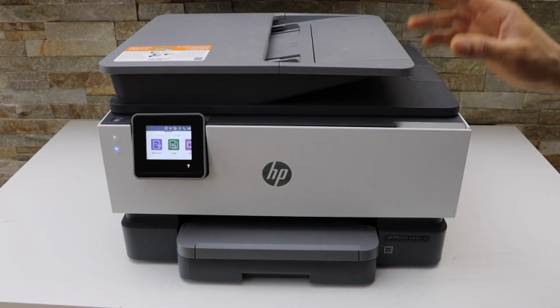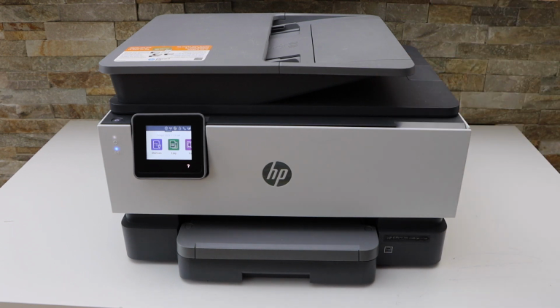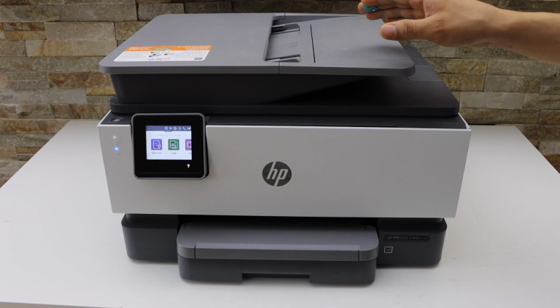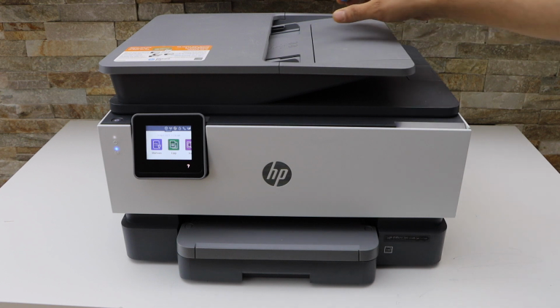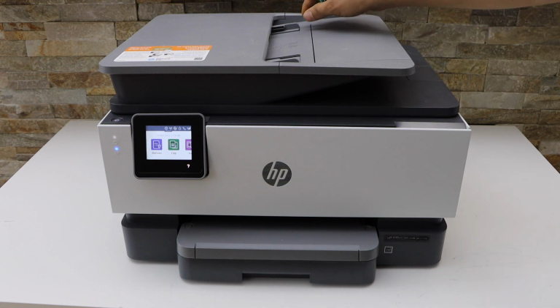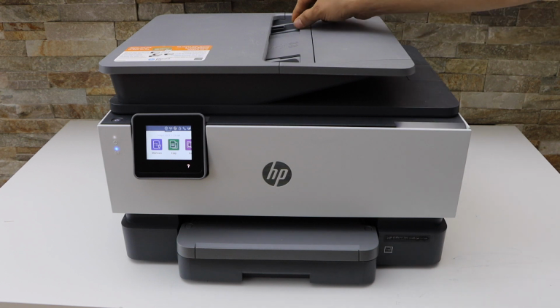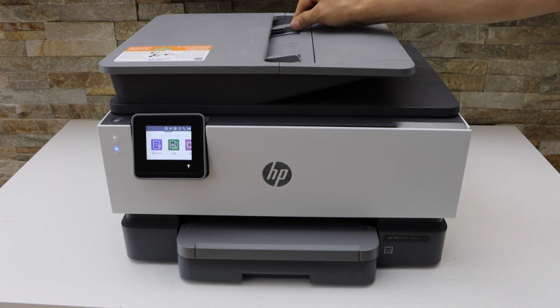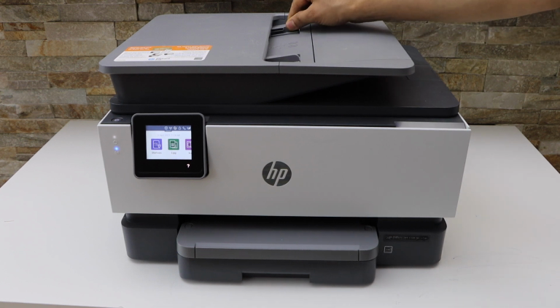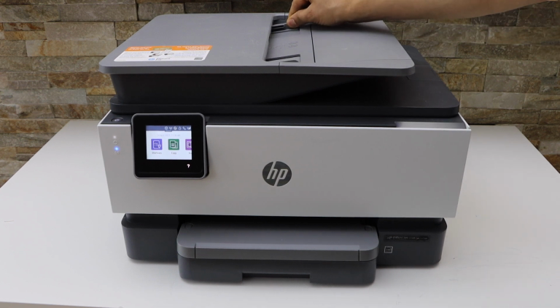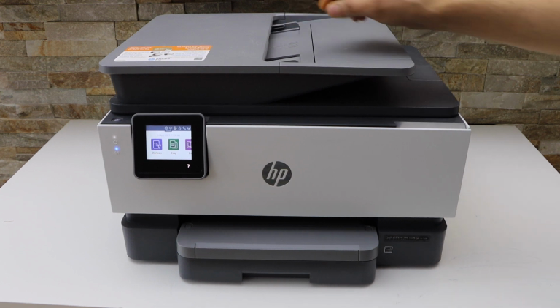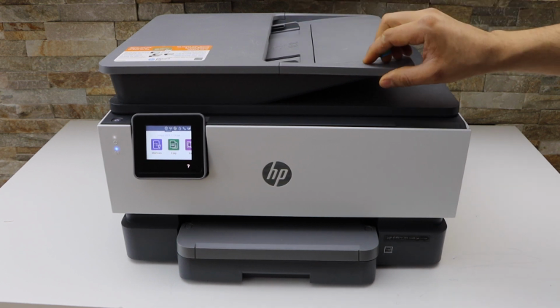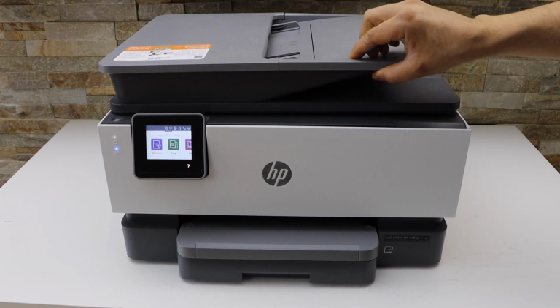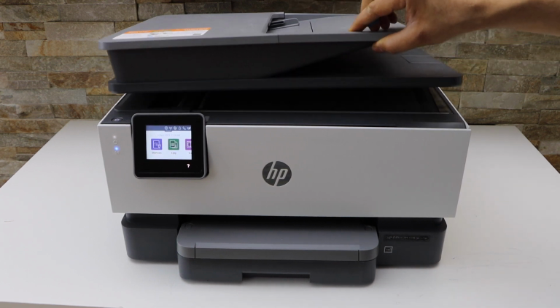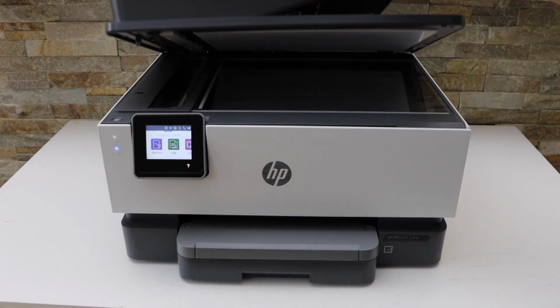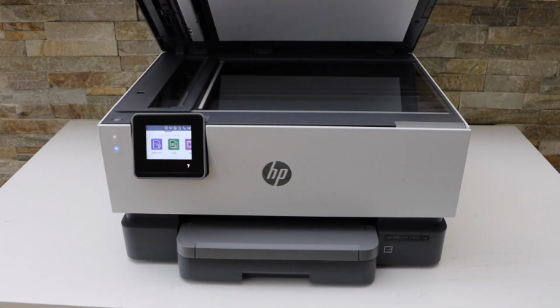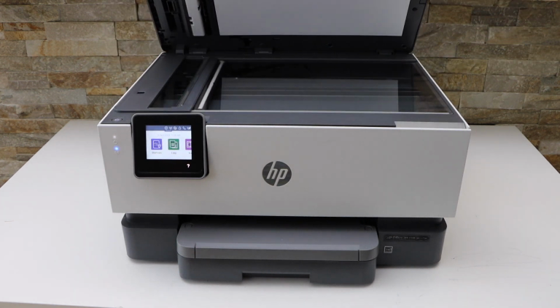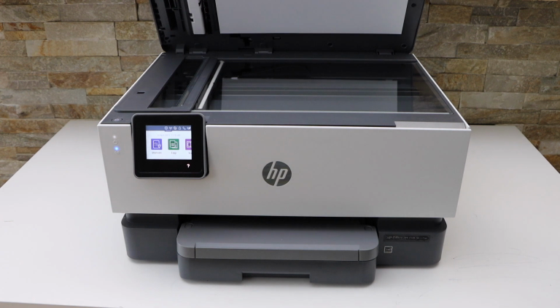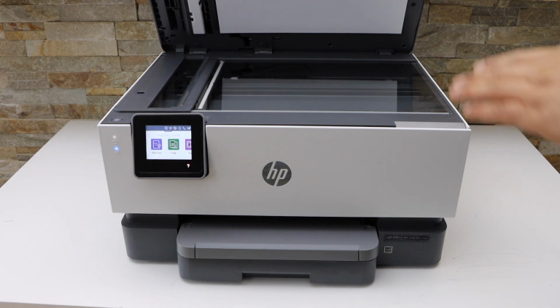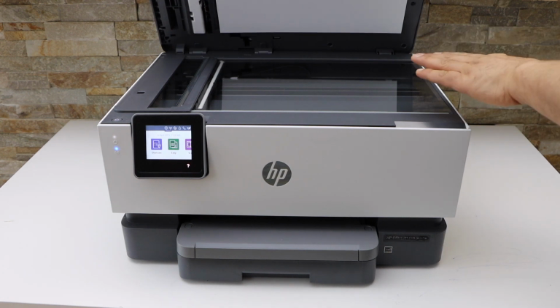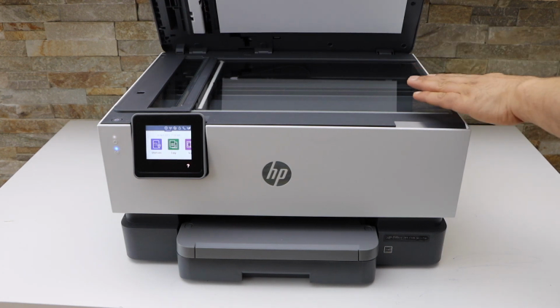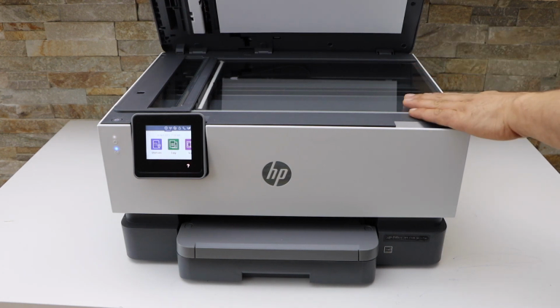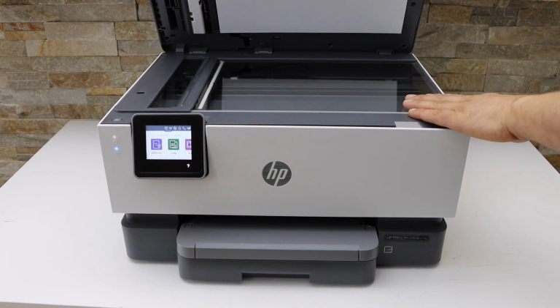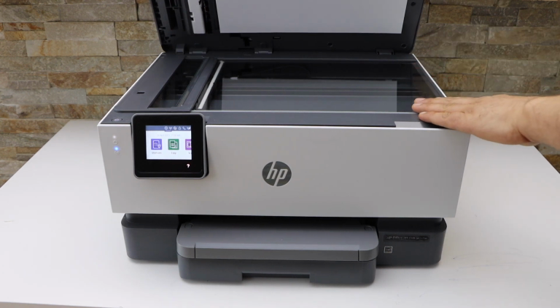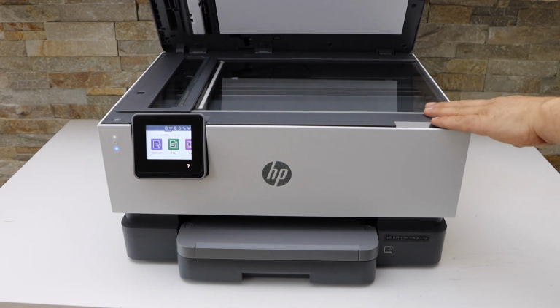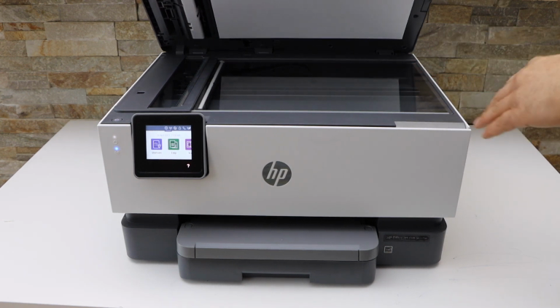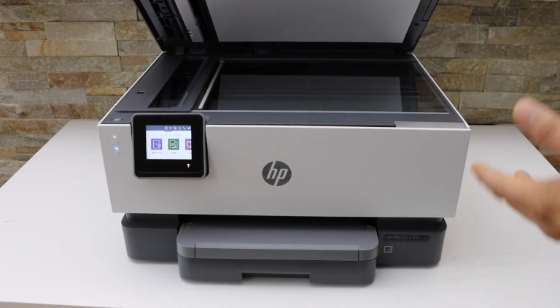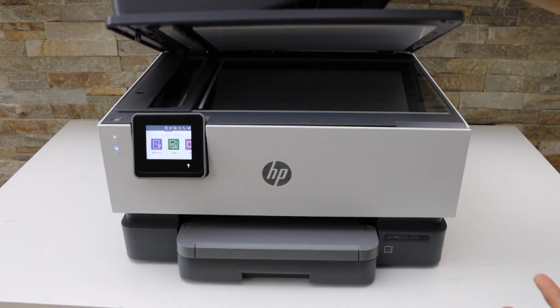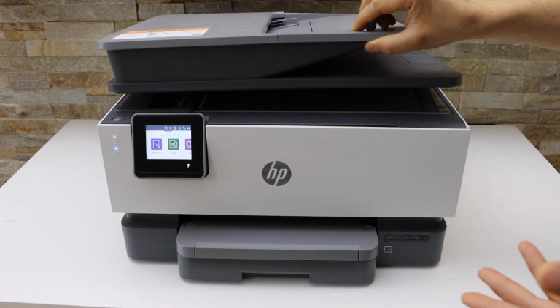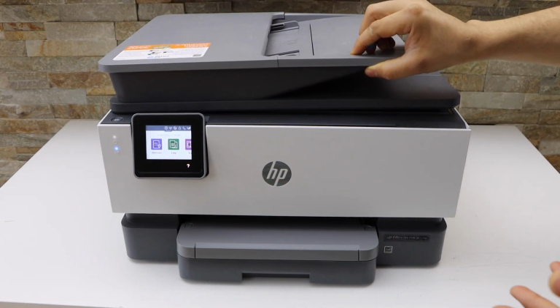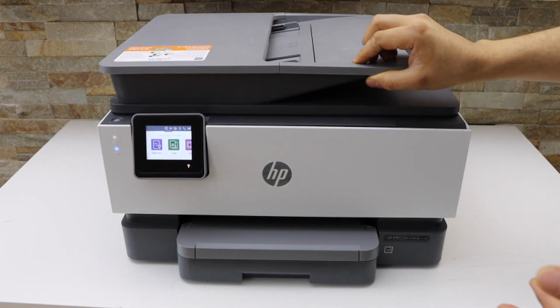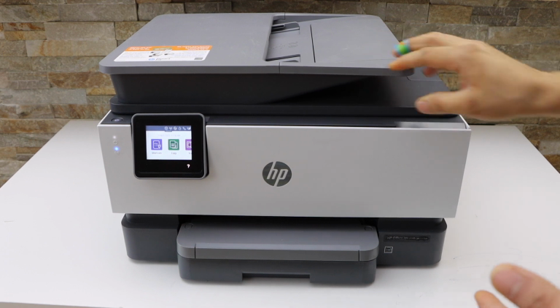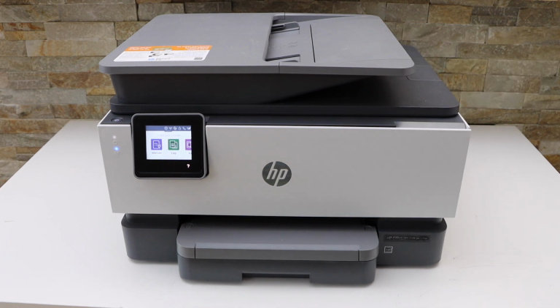In this printer we can use the ADF tray to scan multiple pages, and you can also use the scanner bed to scan IDs, passports, or any other documents and photos.